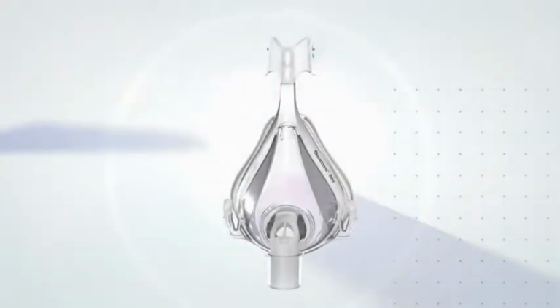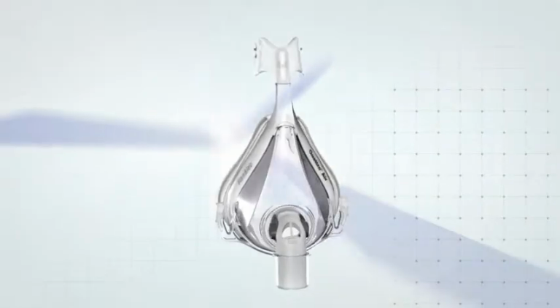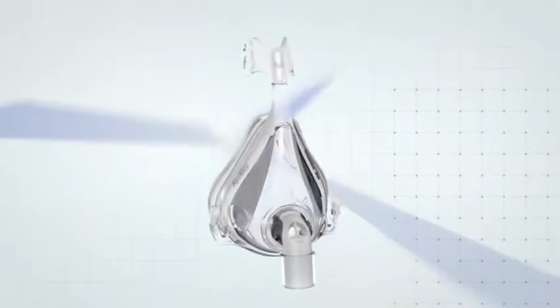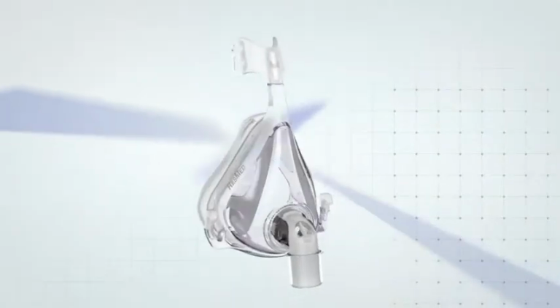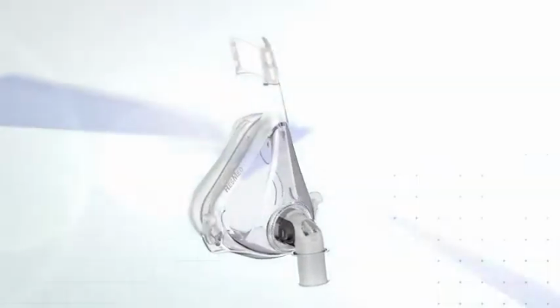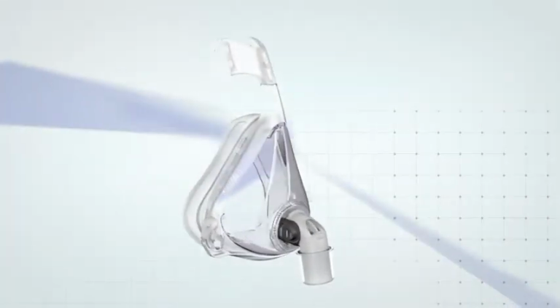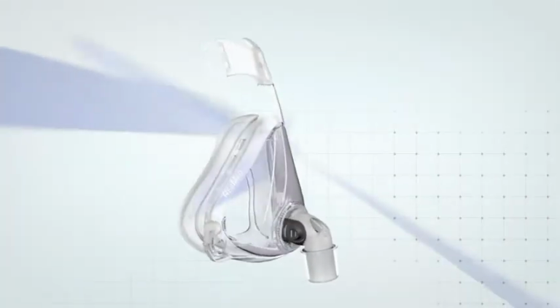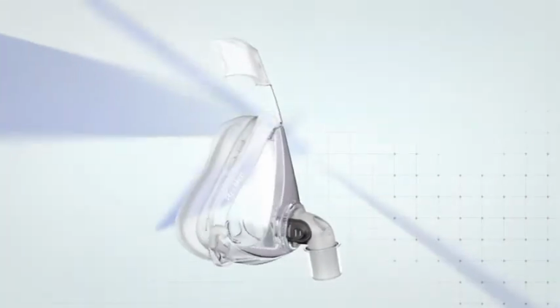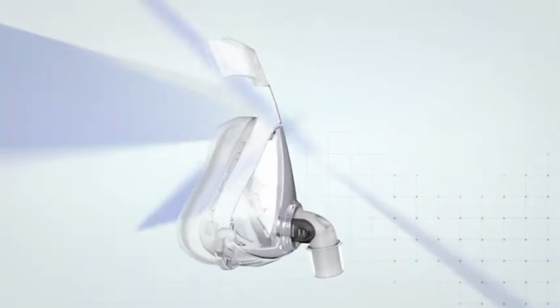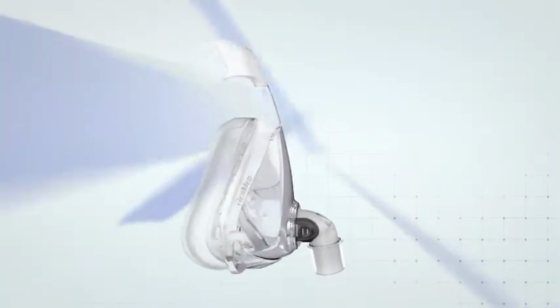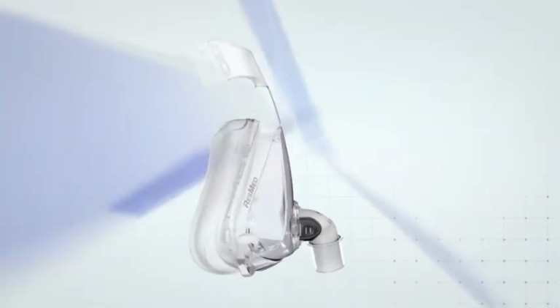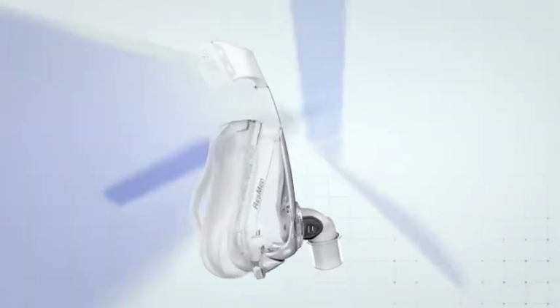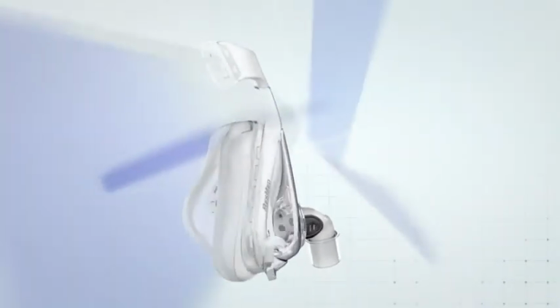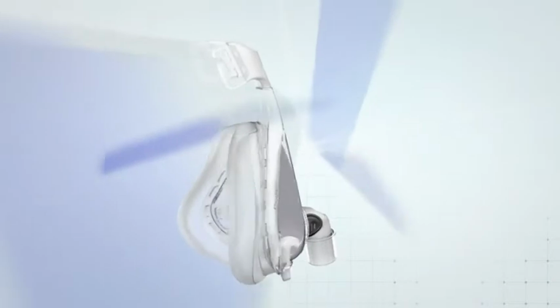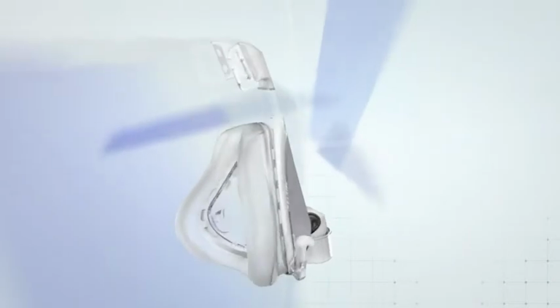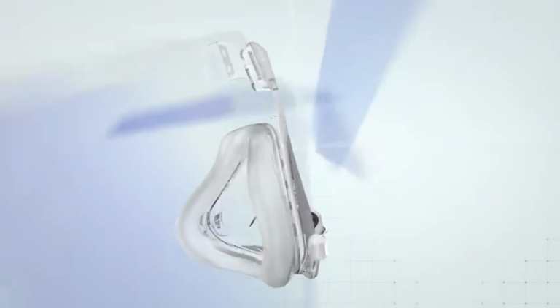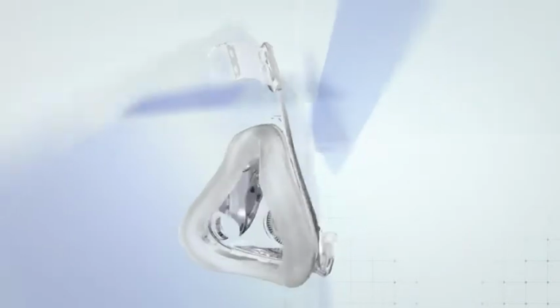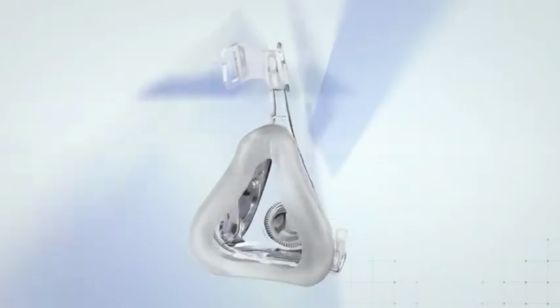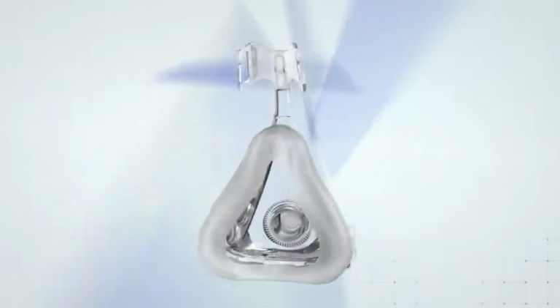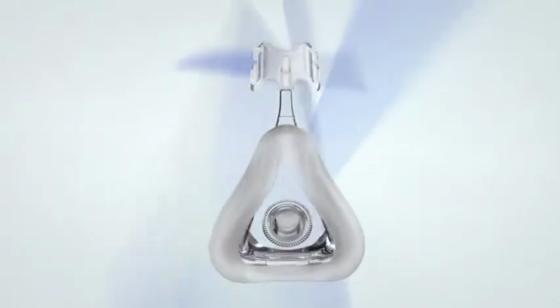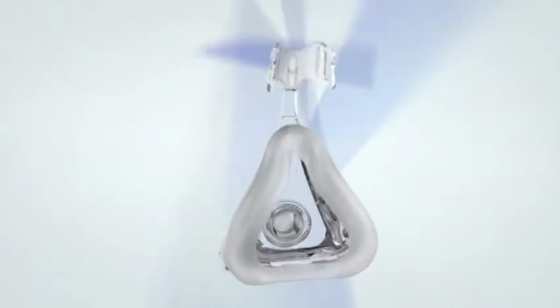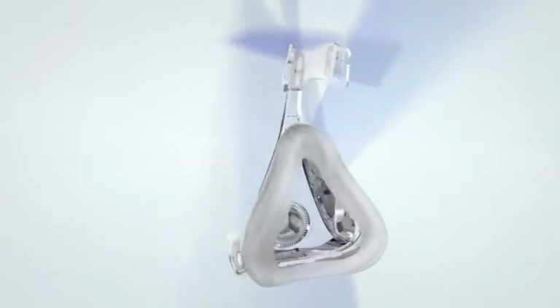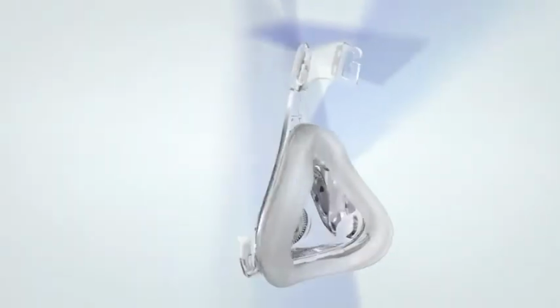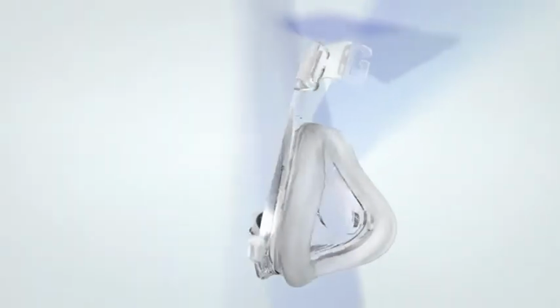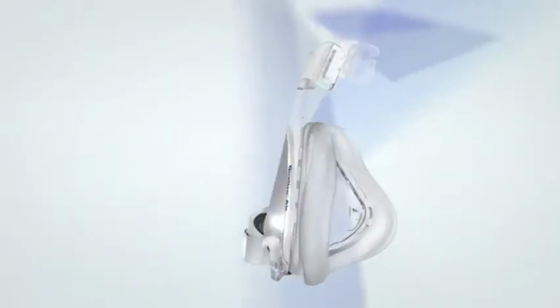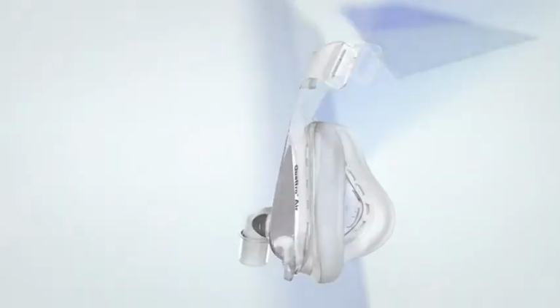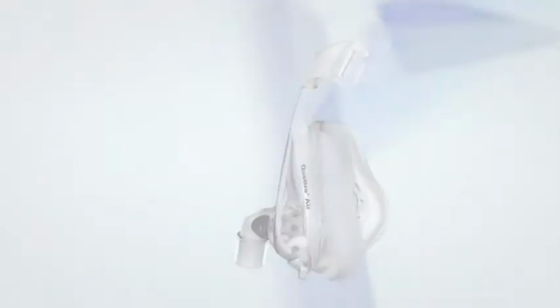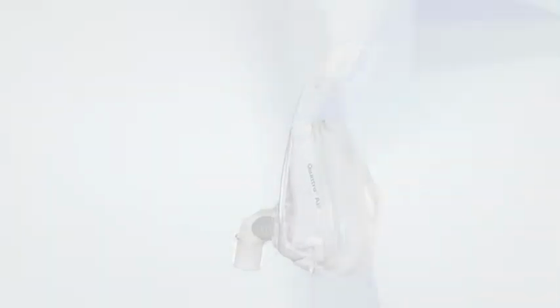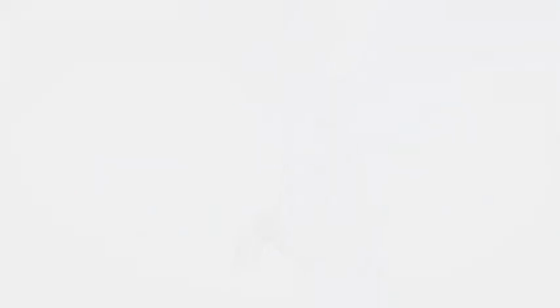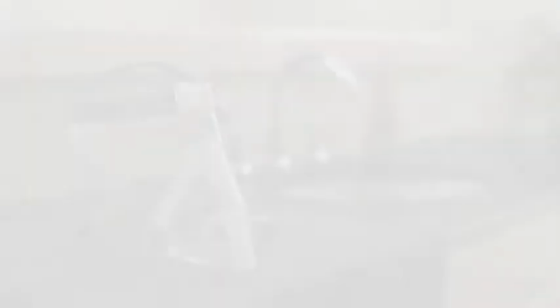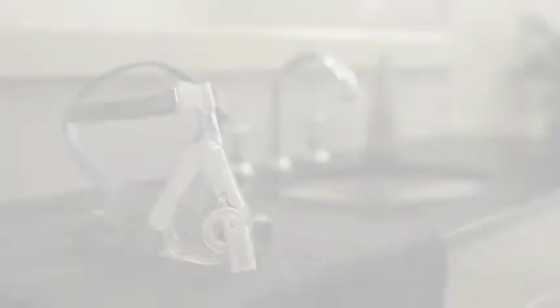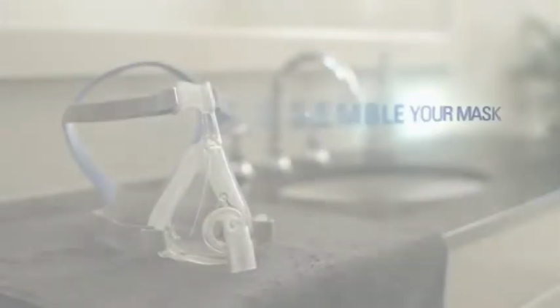Congratulations on choosing Quattro Air, the lighter way to better sleep. As you're about to discover, it's easy to clean.